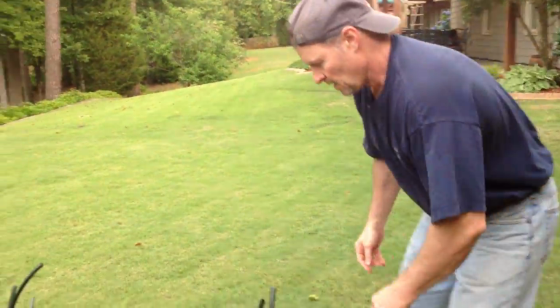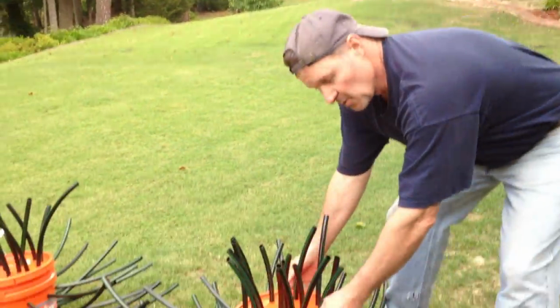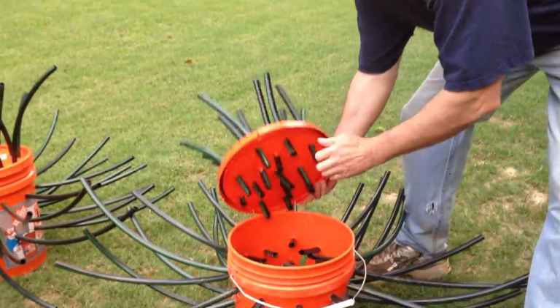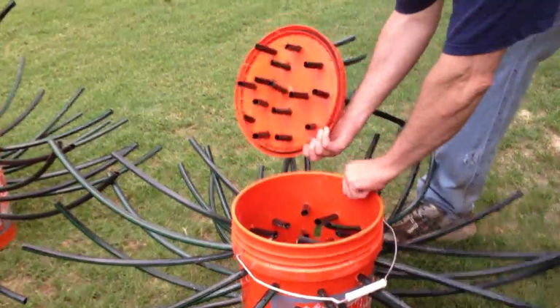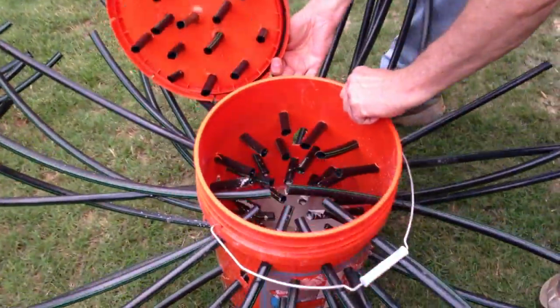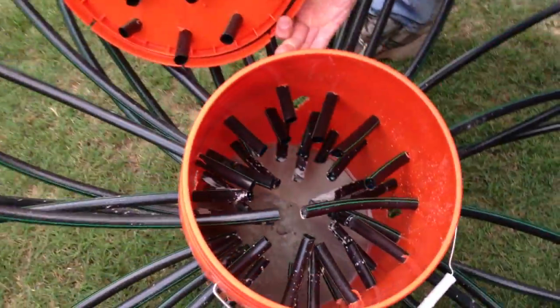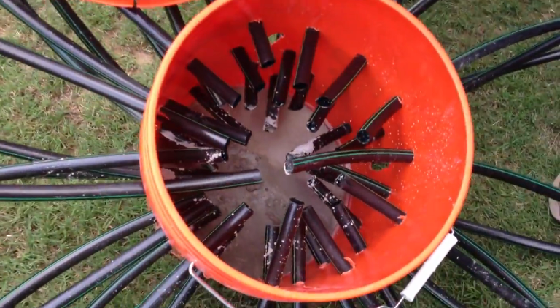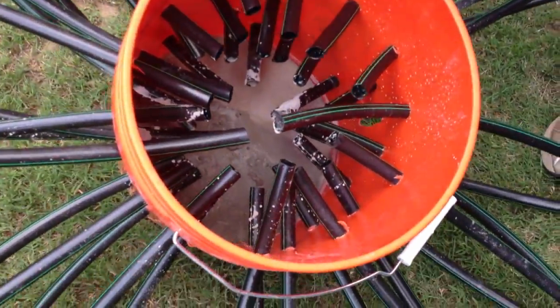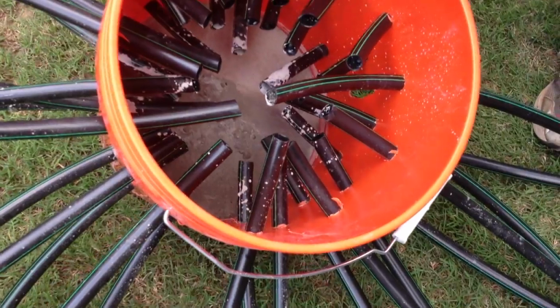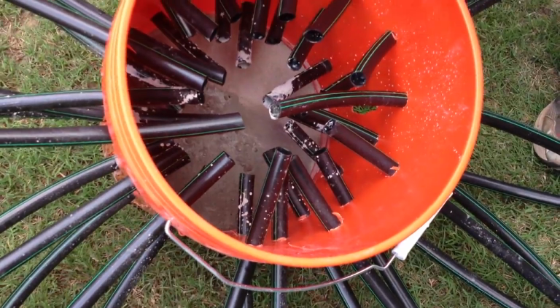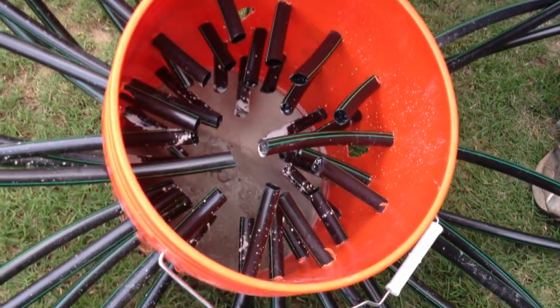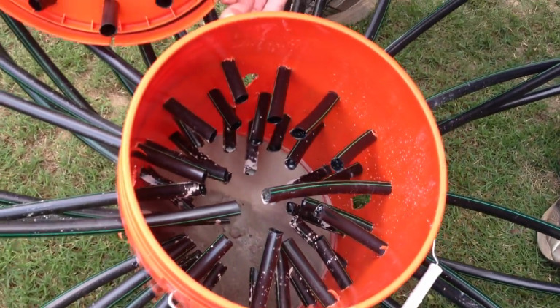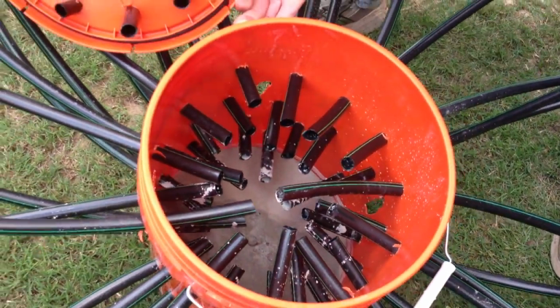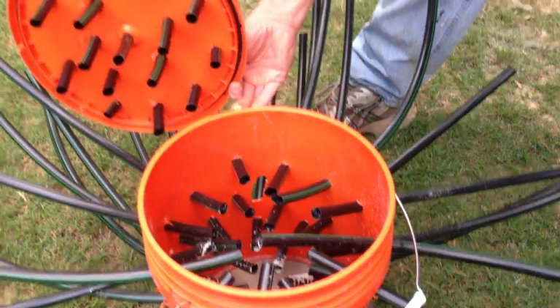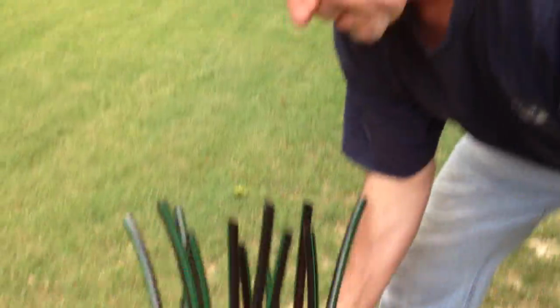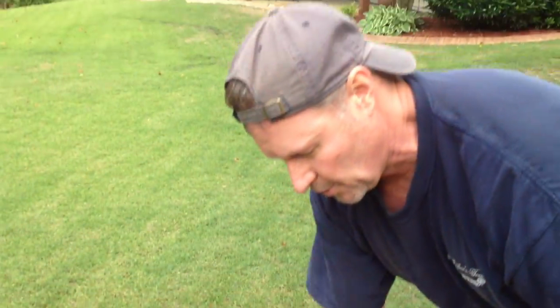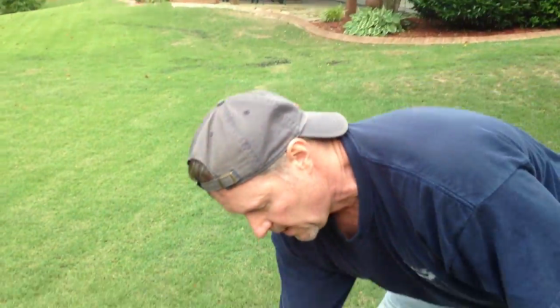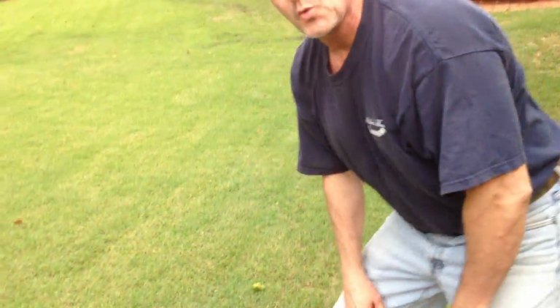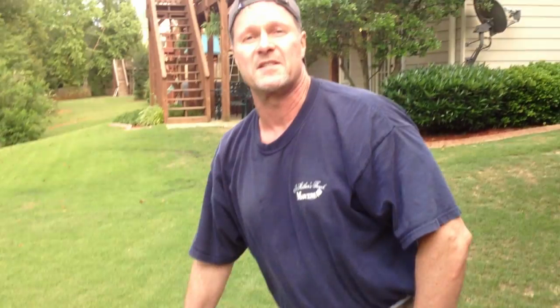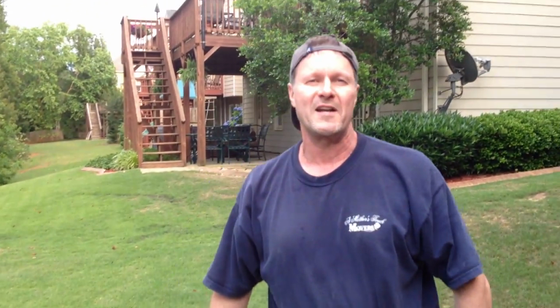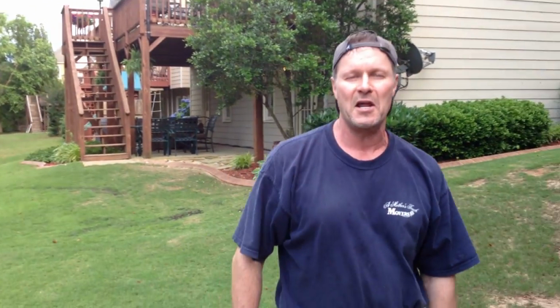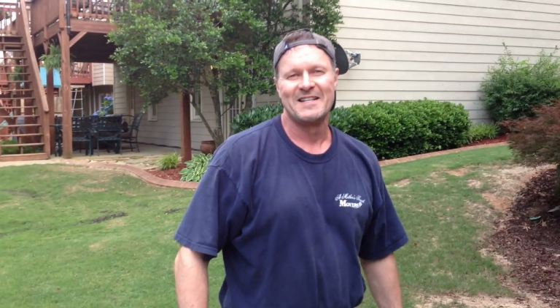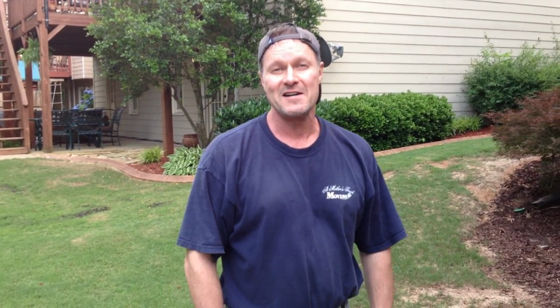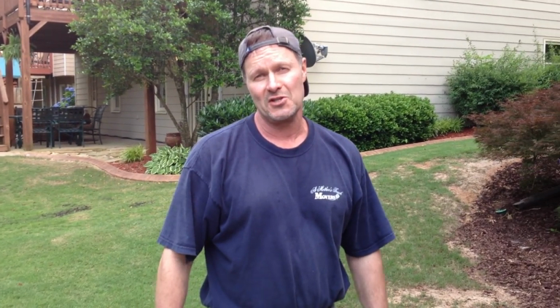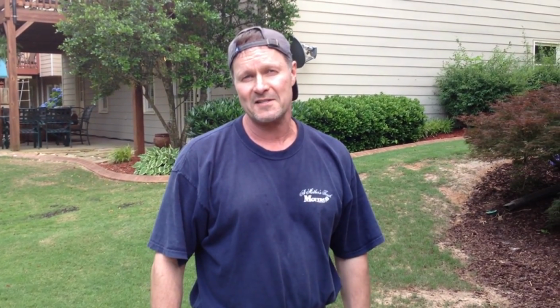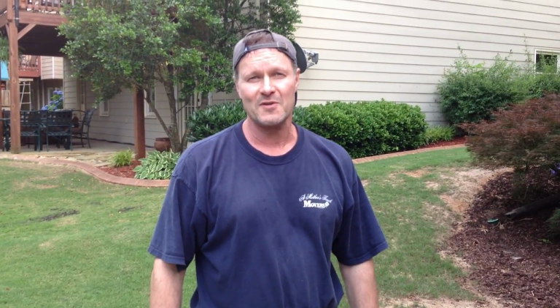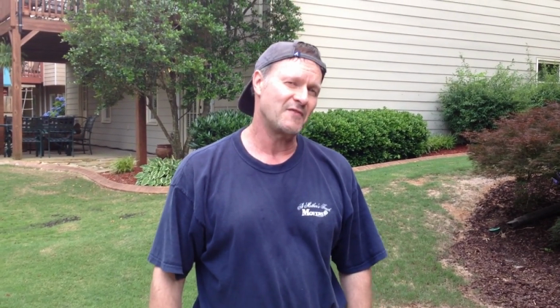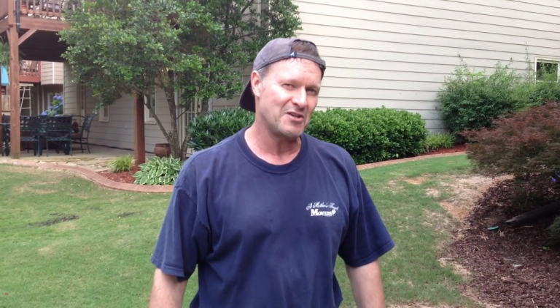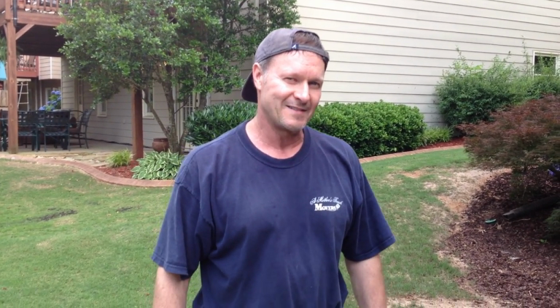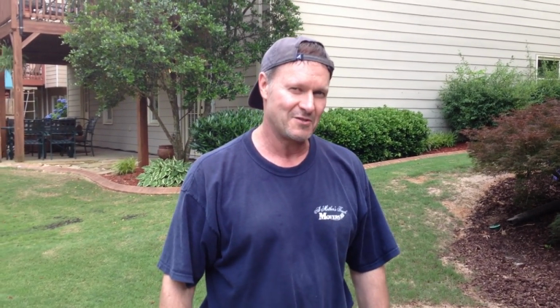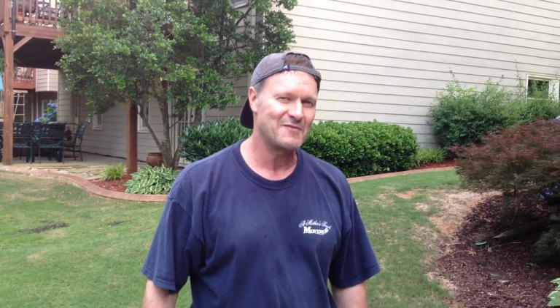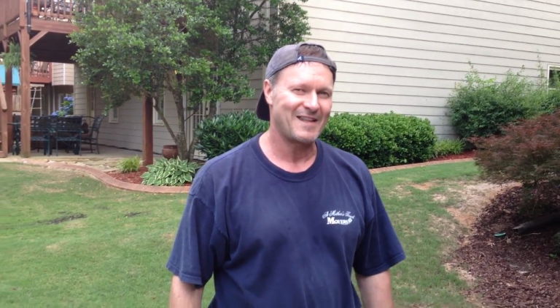Then we put in some concrete mix. This is a fast-drying concrete mix. We put it in about a quarter of a bucket, add a little bit of water, and in about 20 minutes it's already ready to go. Good luck and we'll see you at your favorite fishing hole and also in the next video. Thanks.